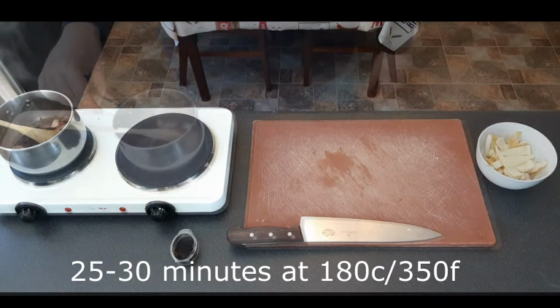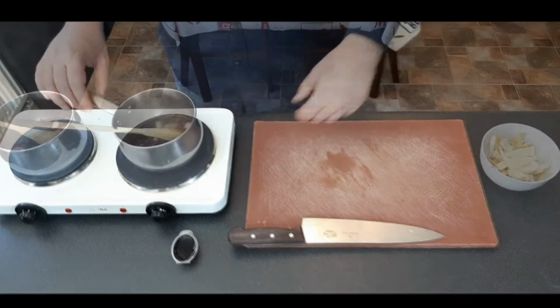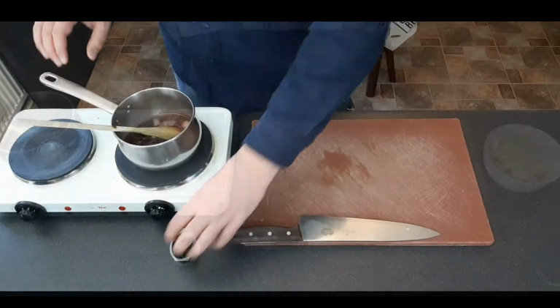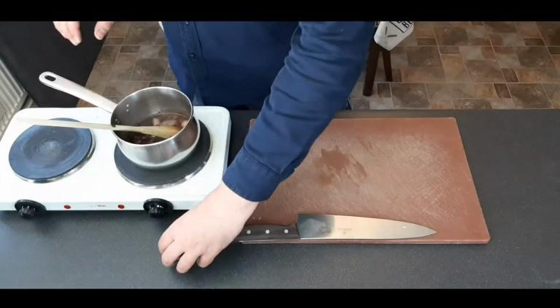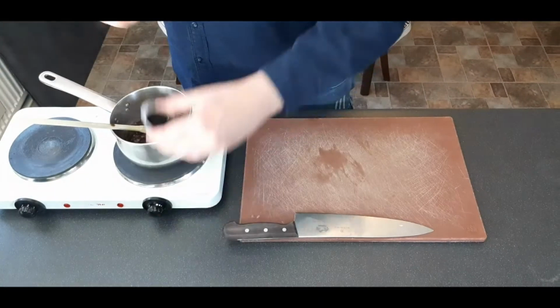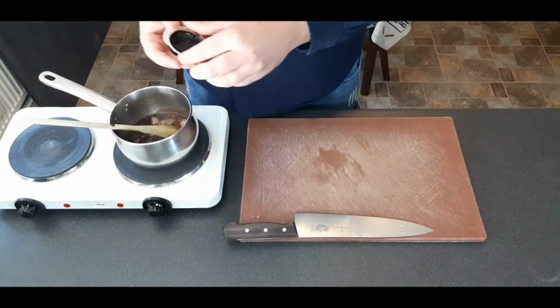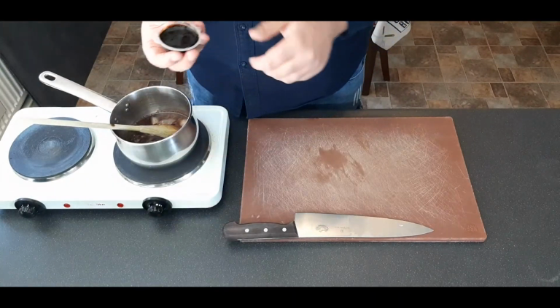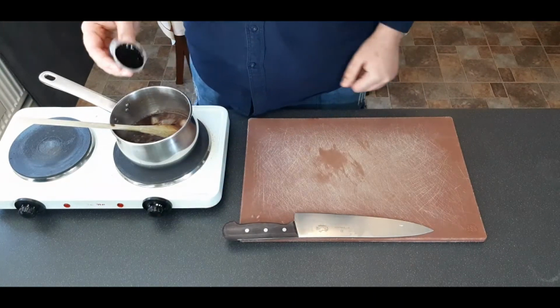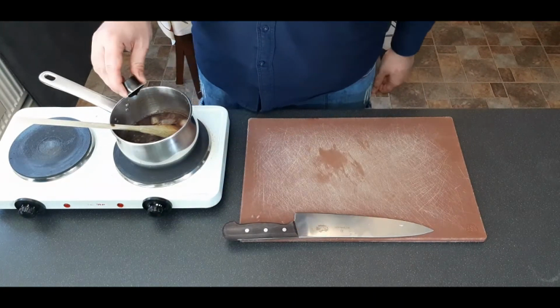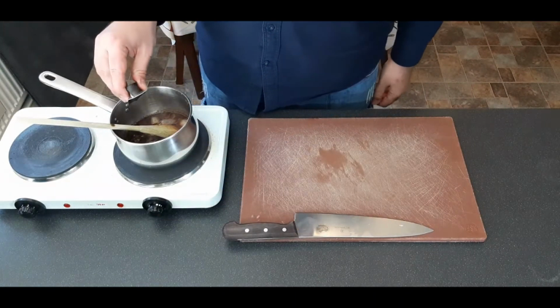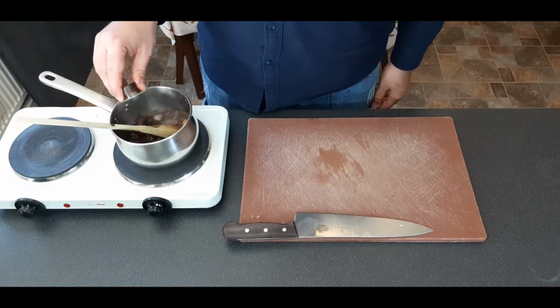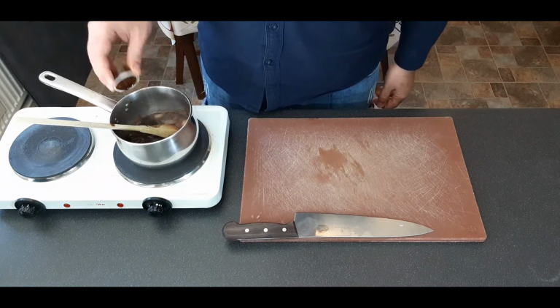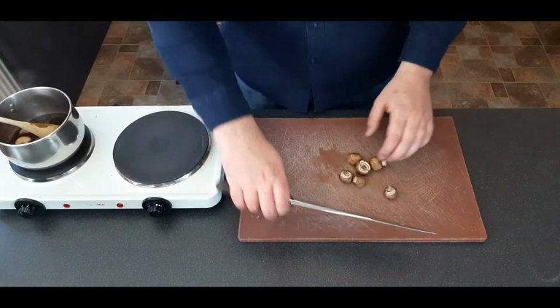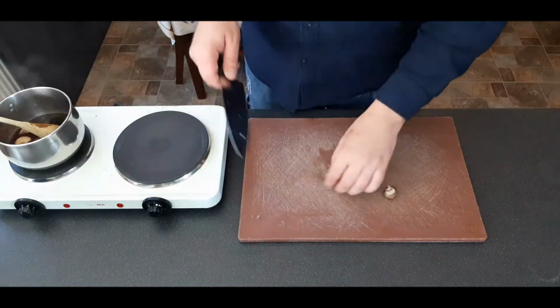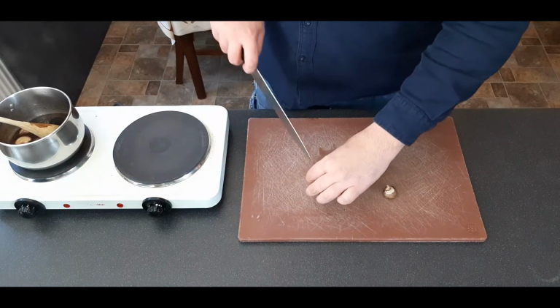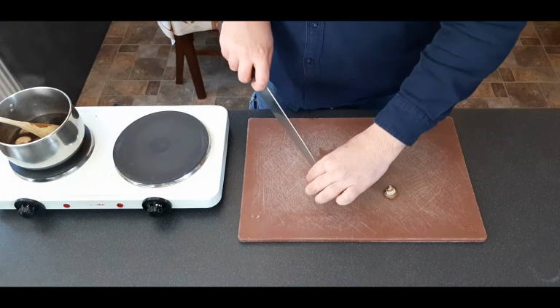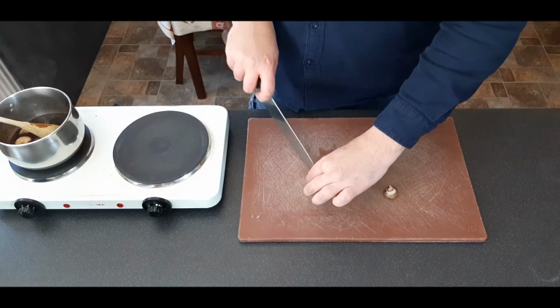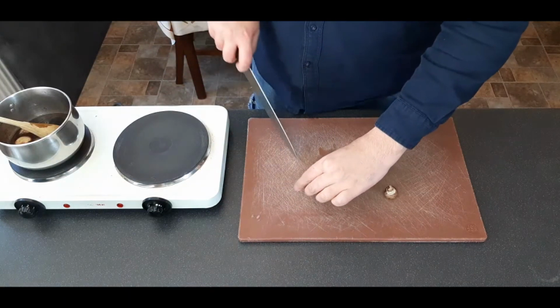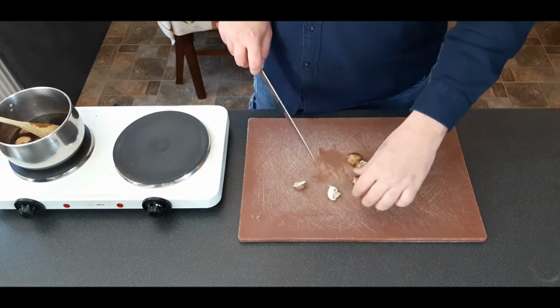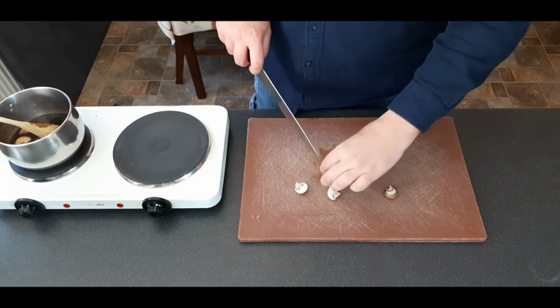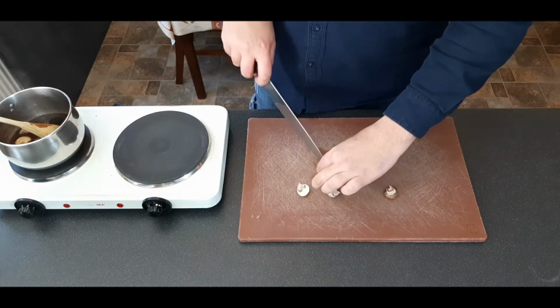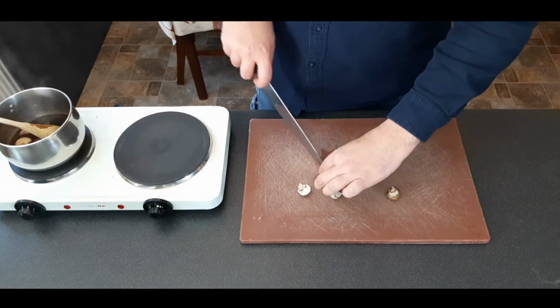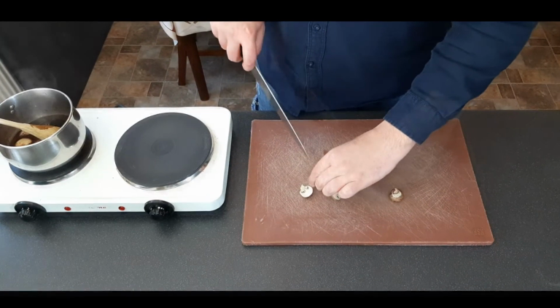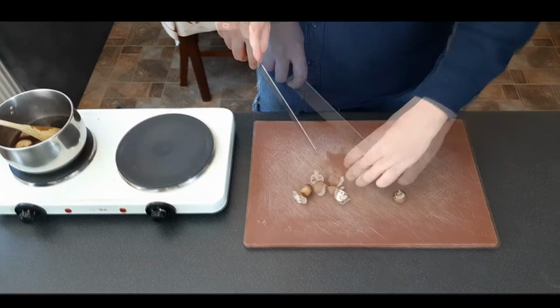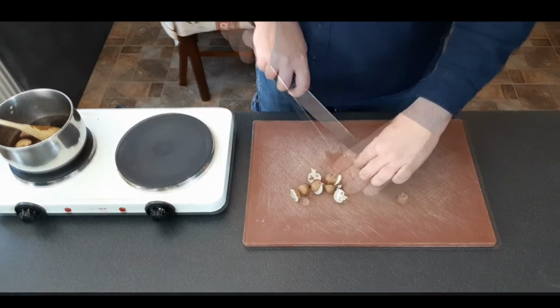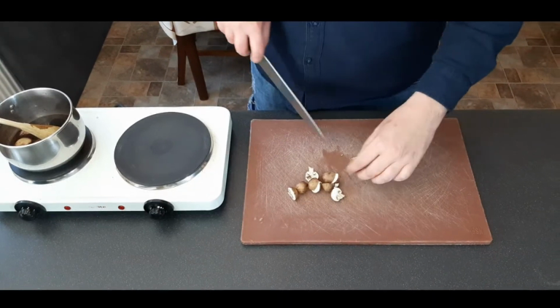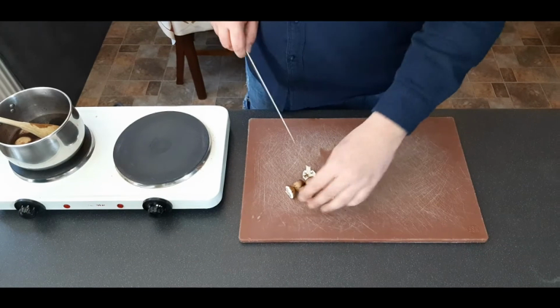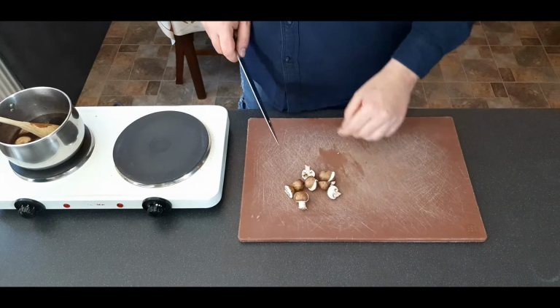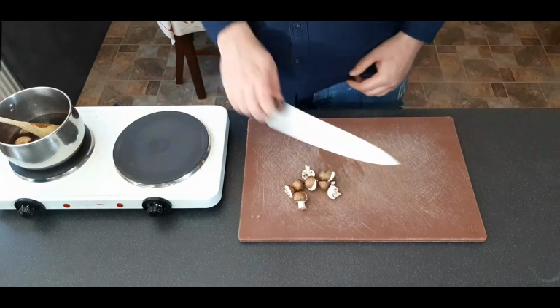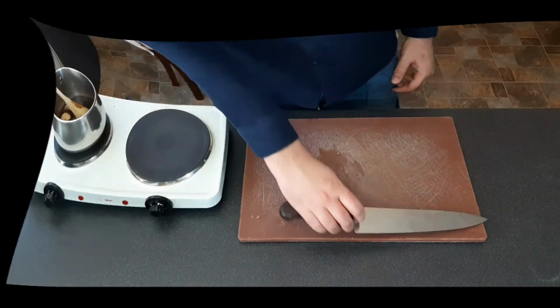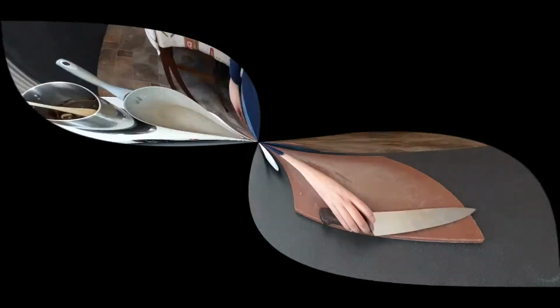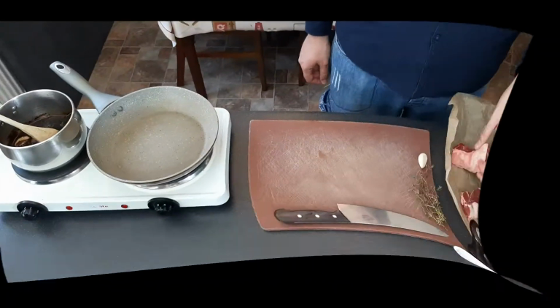By now your sauce should have reduced by about half and you can throw in all of your stock and just continue to reduce it. Next we're just going to cut some of our chestnut button mushrooms in half and put them to one side for now.